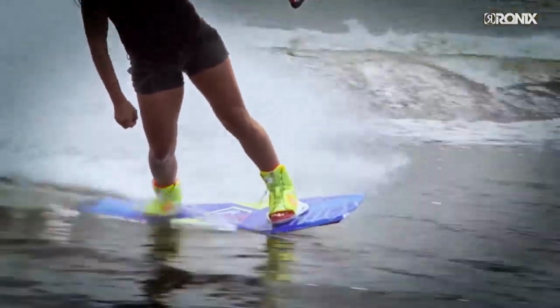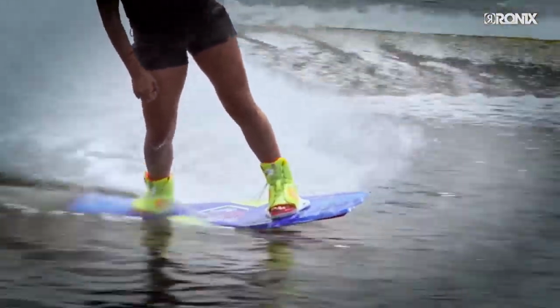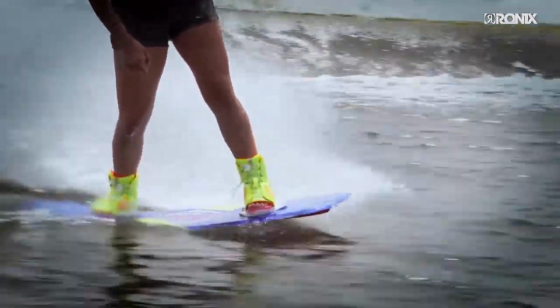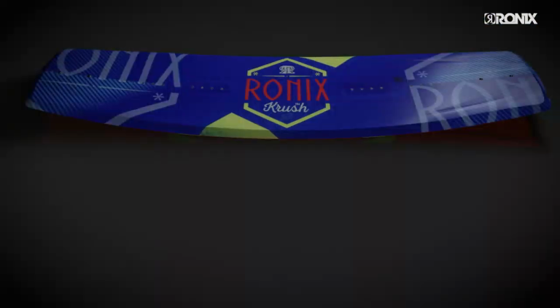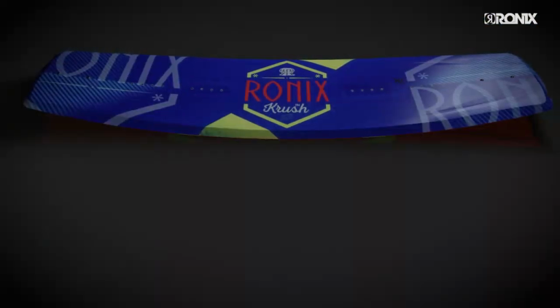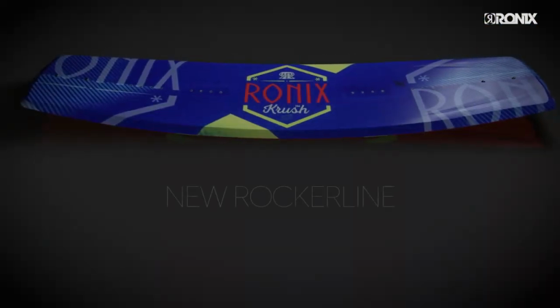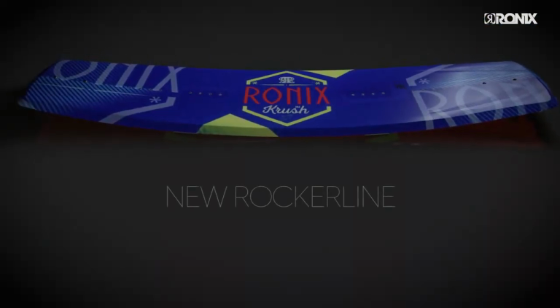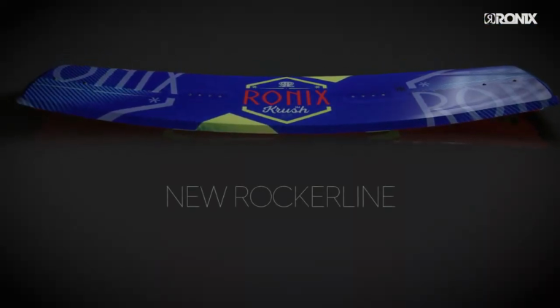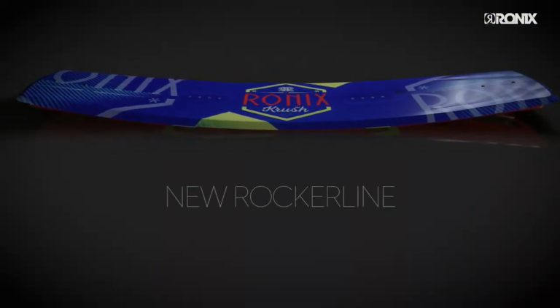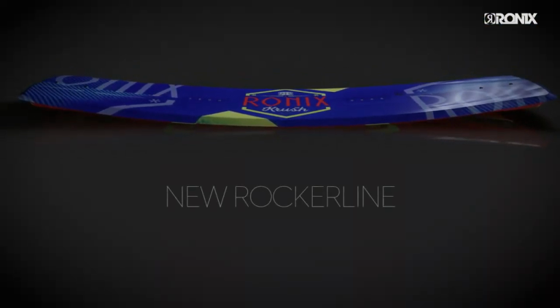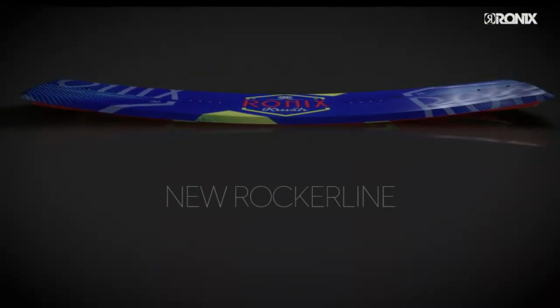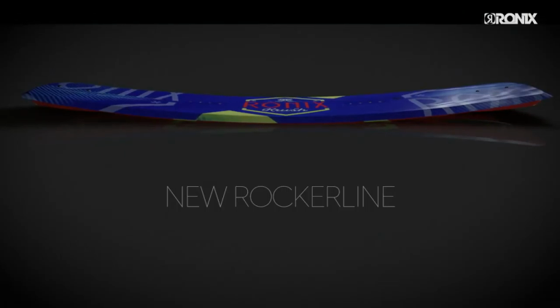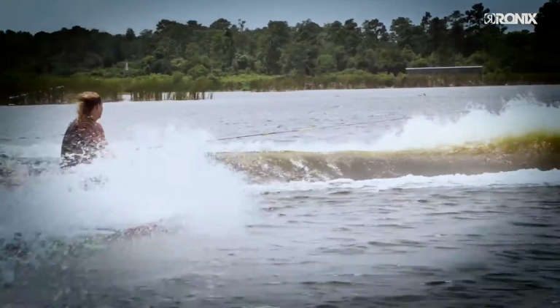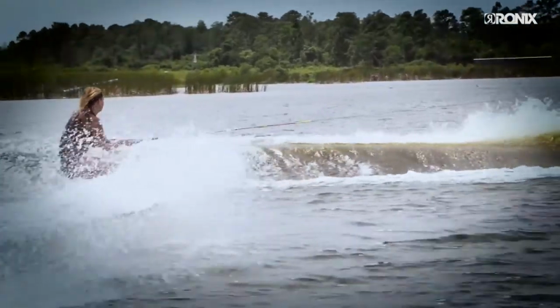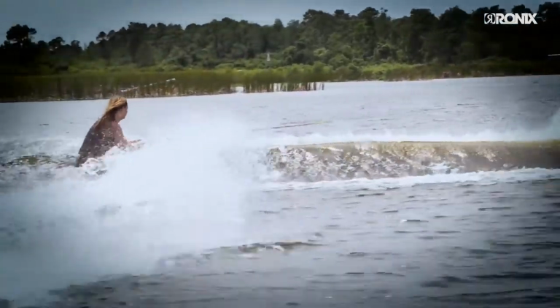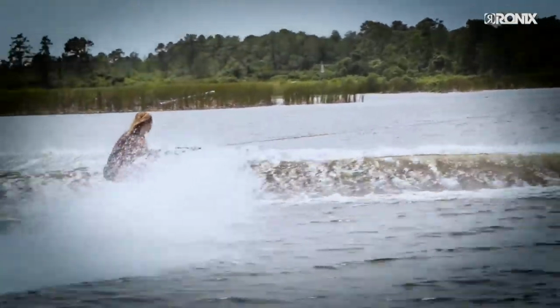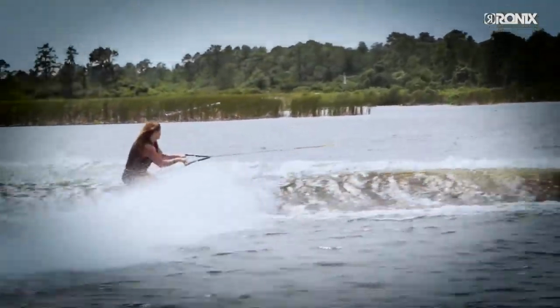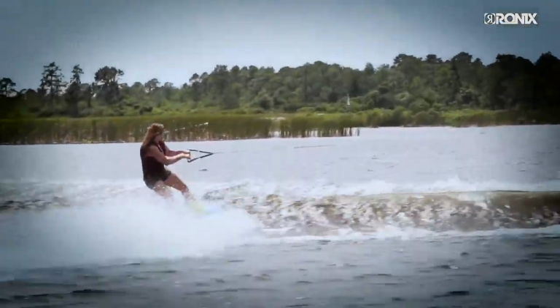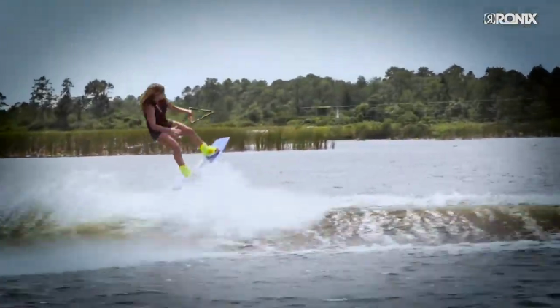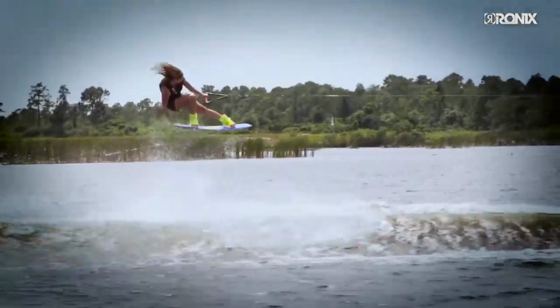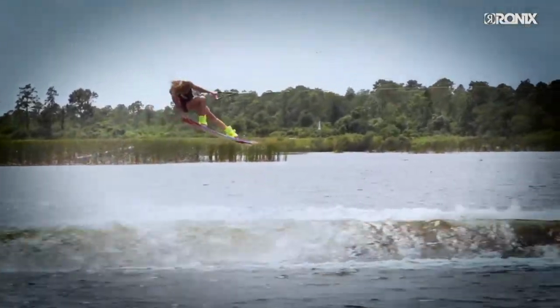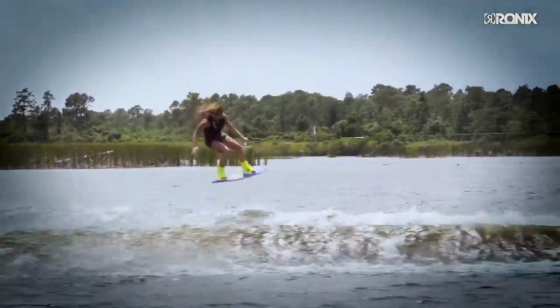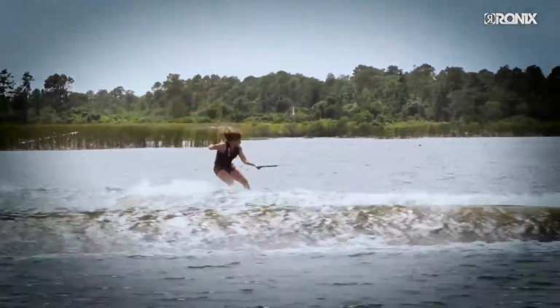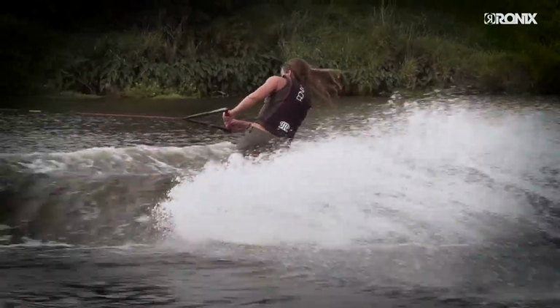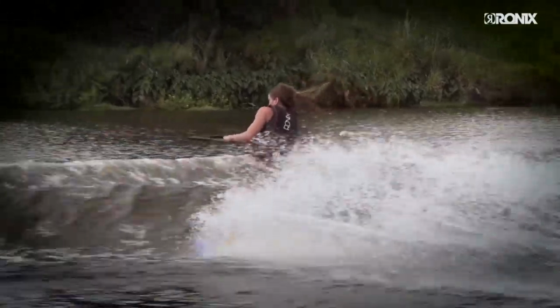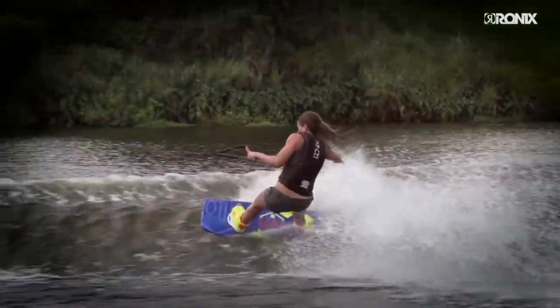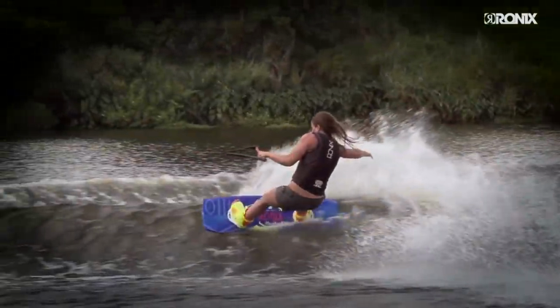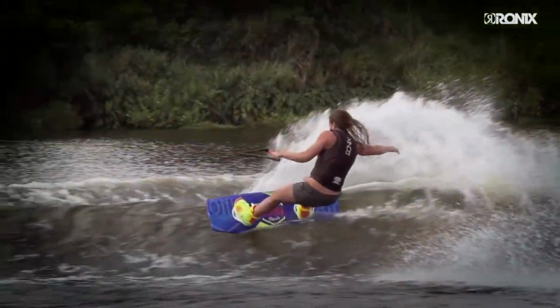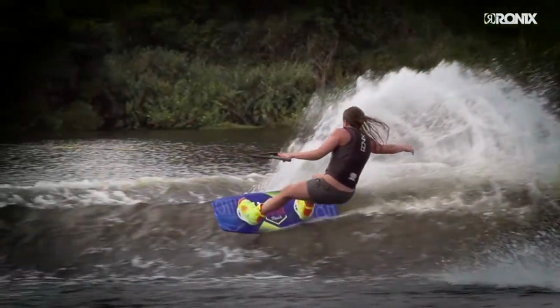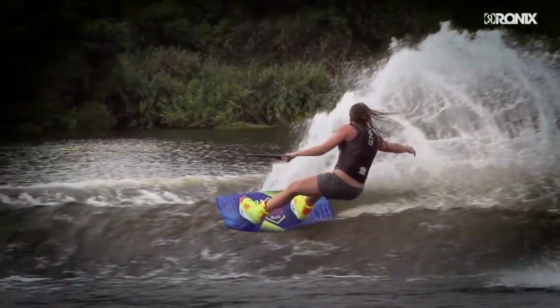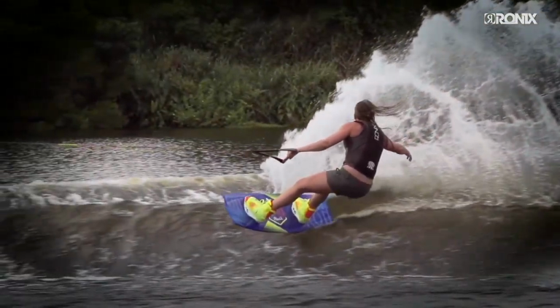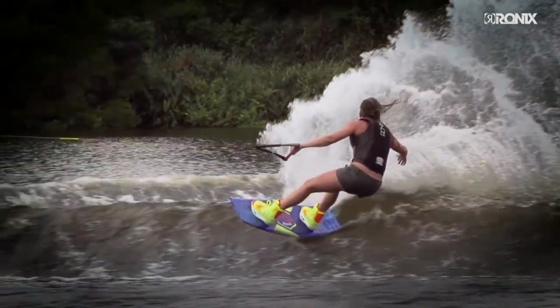The second change: we altered the rocker line and profiled the board. This created more glide speed, giving the rider an easier approach into the wake with less work — a platform to develop your own riding style, allowing you to stand more efficiently.